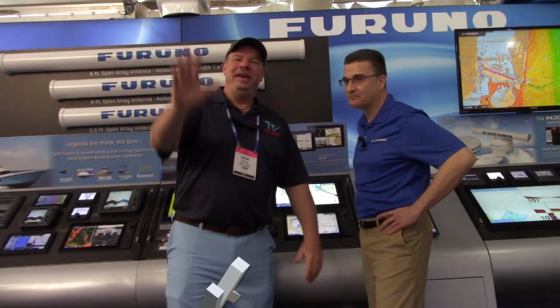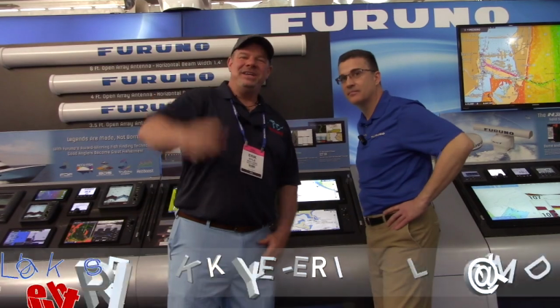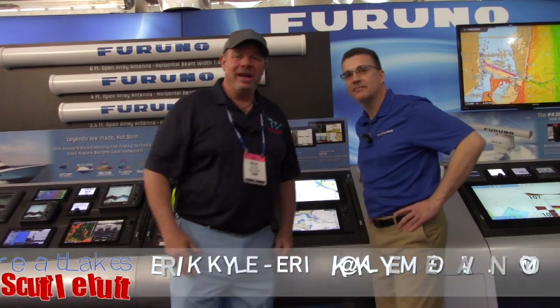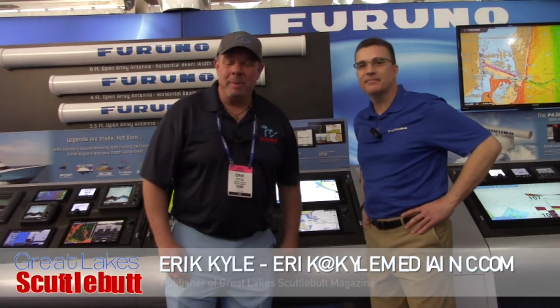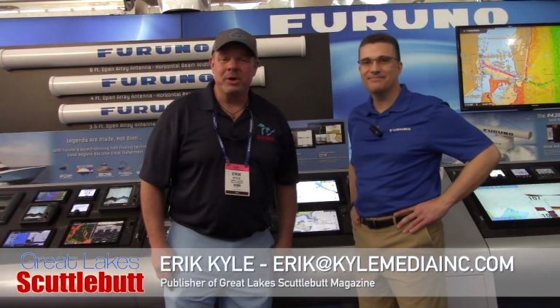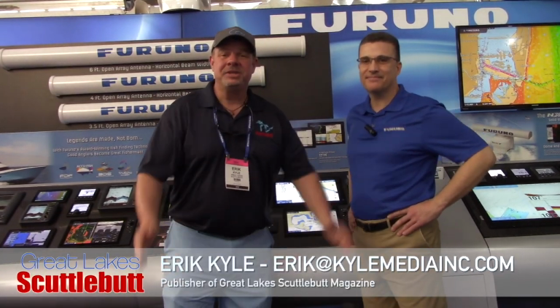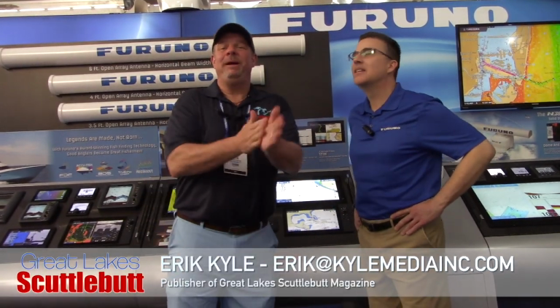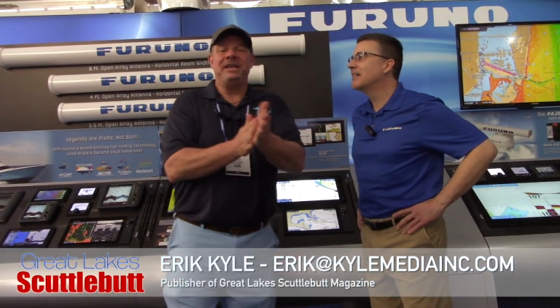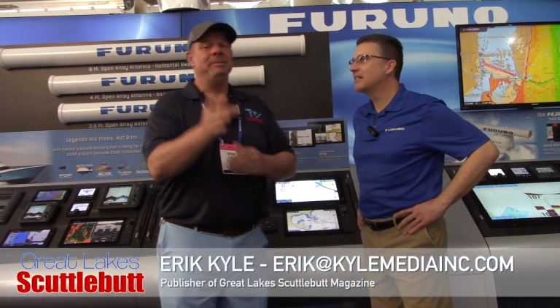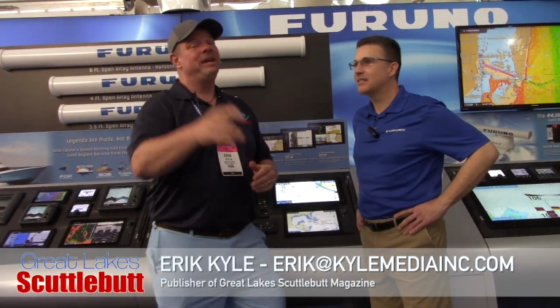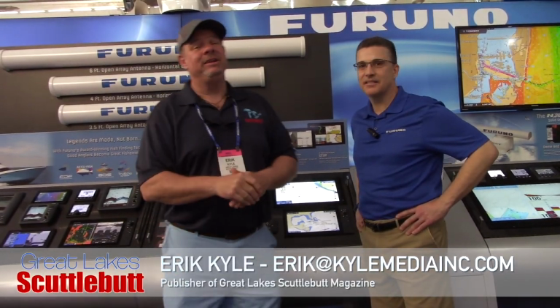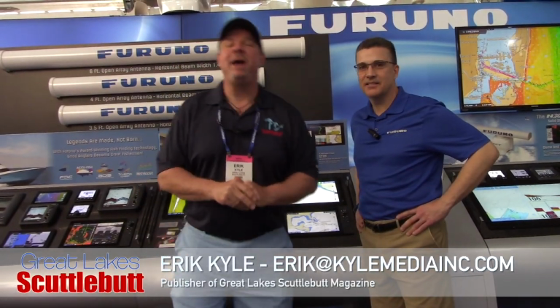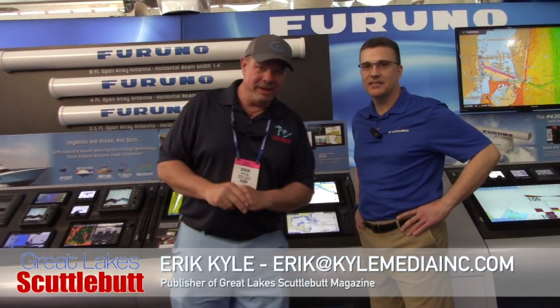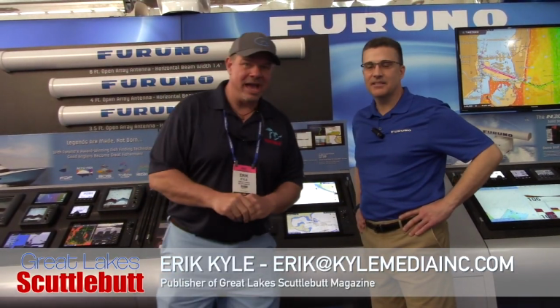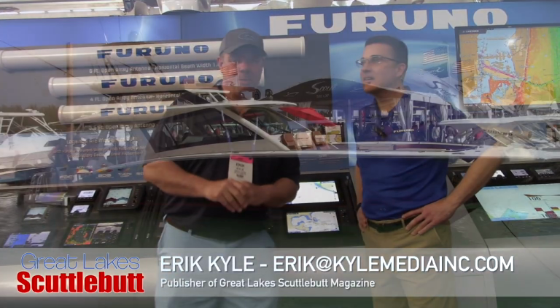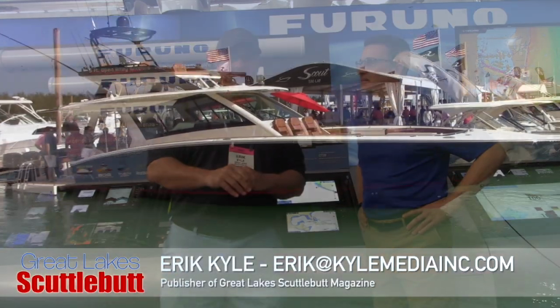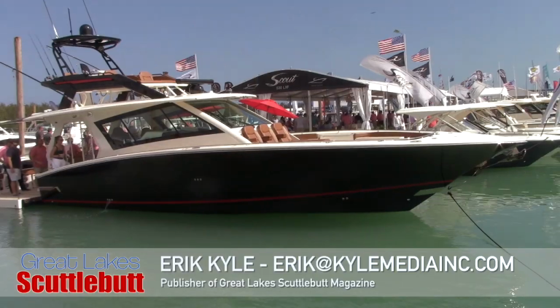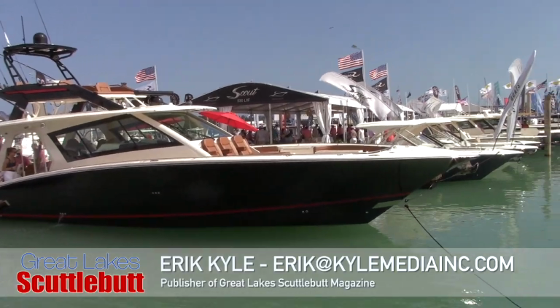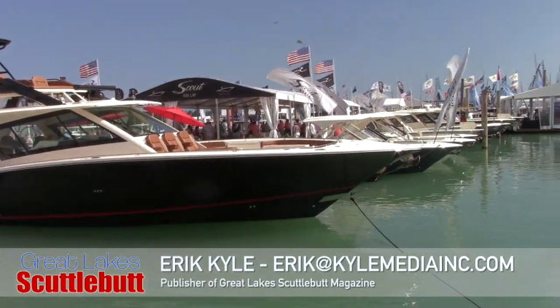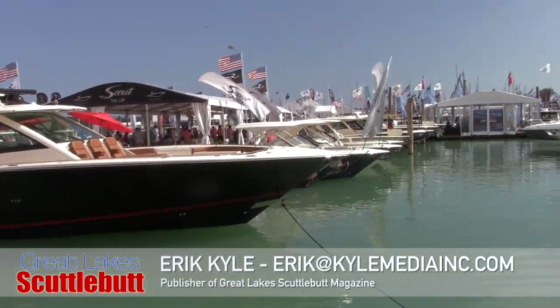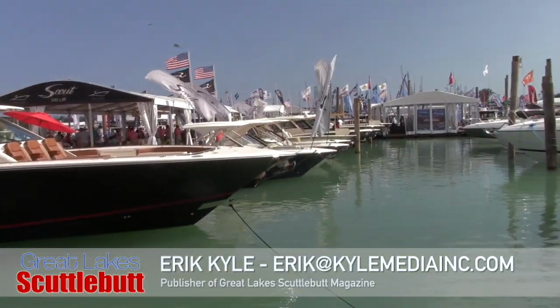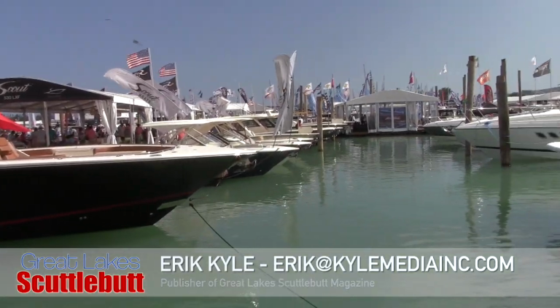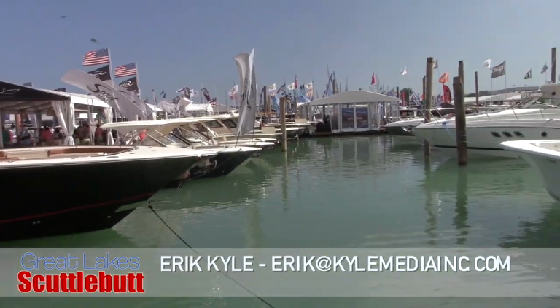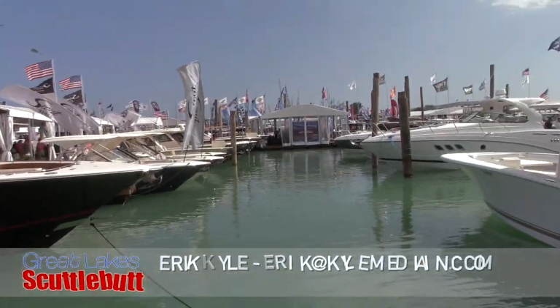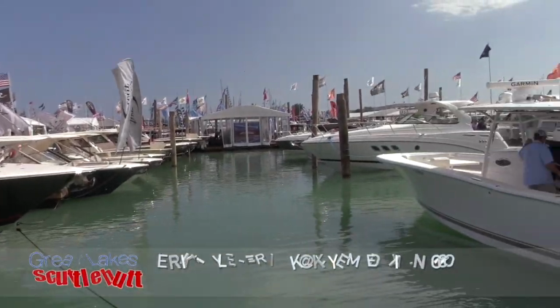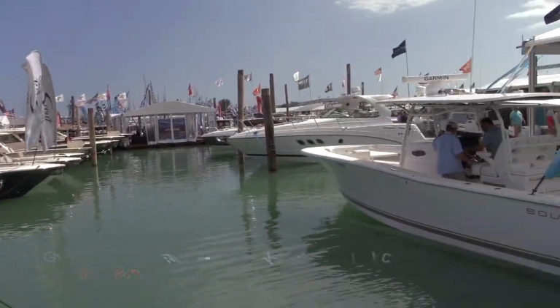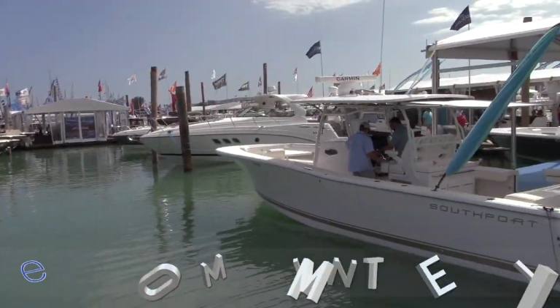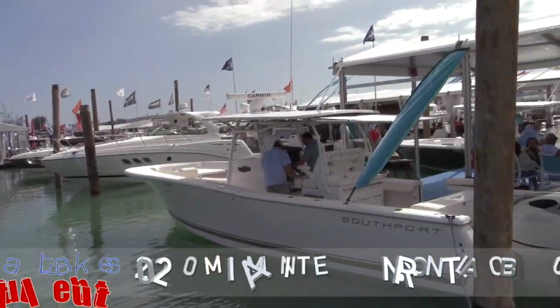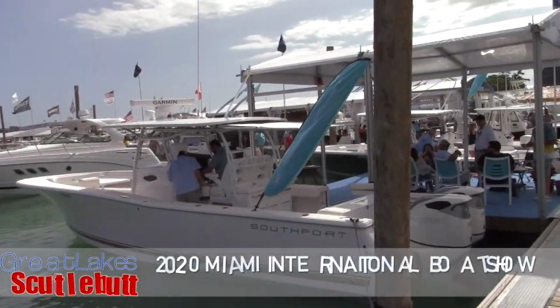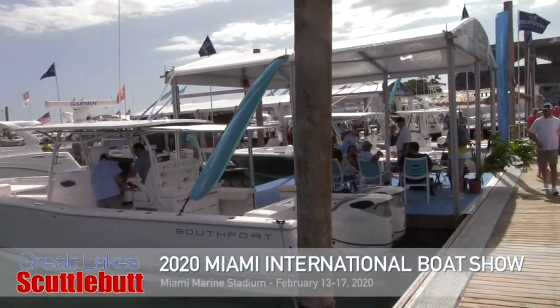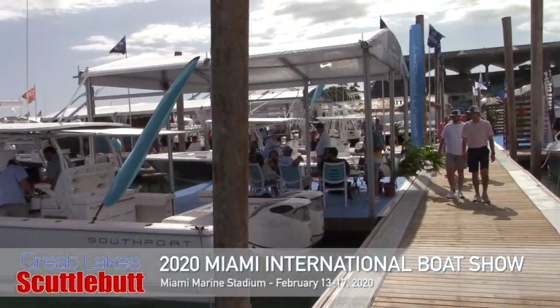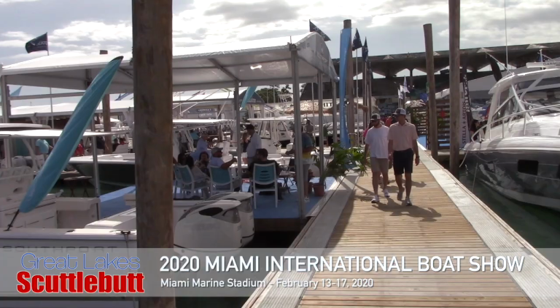Hey guys, Eric Kyle here, publisher of Great Lakes Scuttlebutt Magazine, and I'm excited to be down at the Miami International Boat Show right here at the Marine Stadium in Miami, and I'm having a blast.